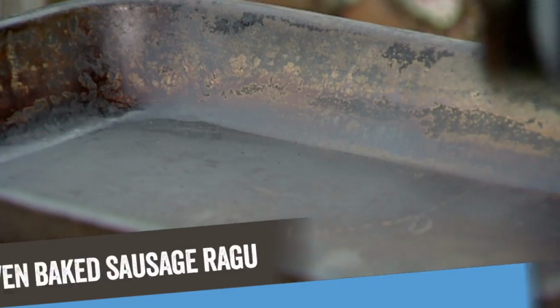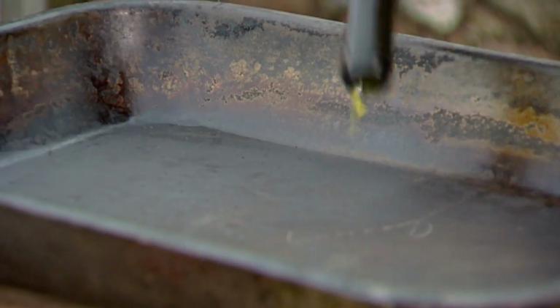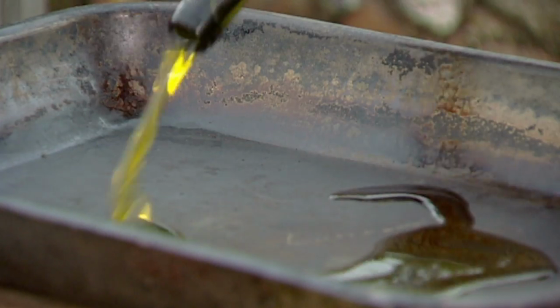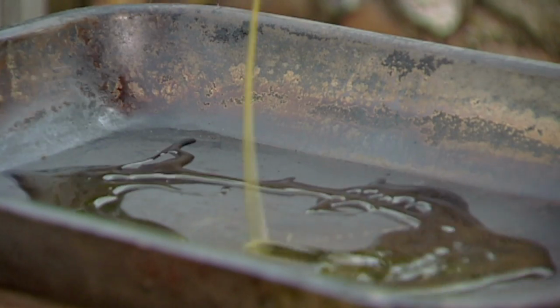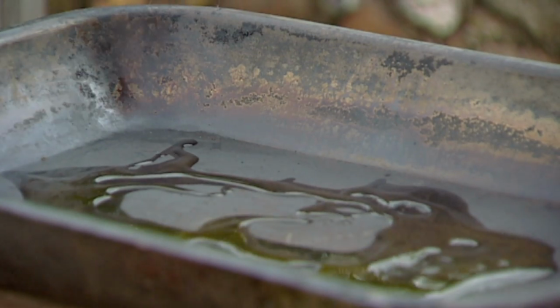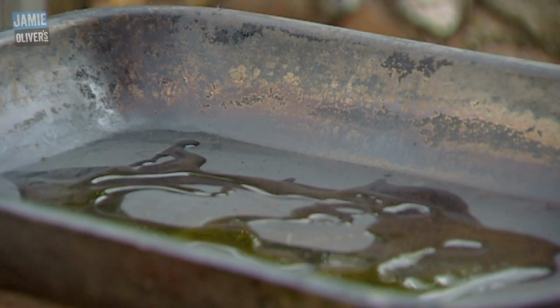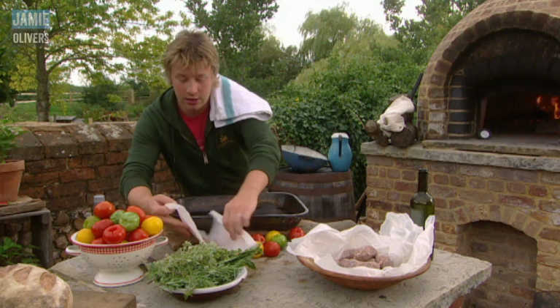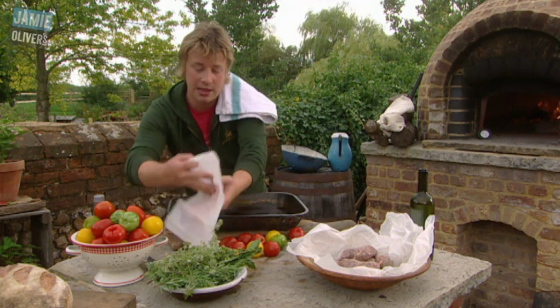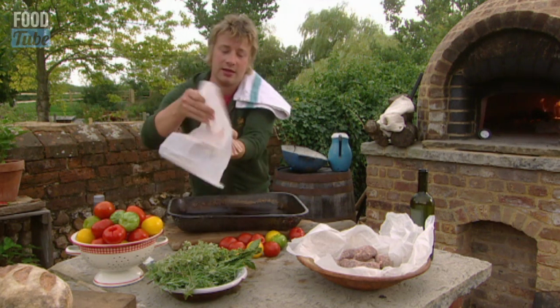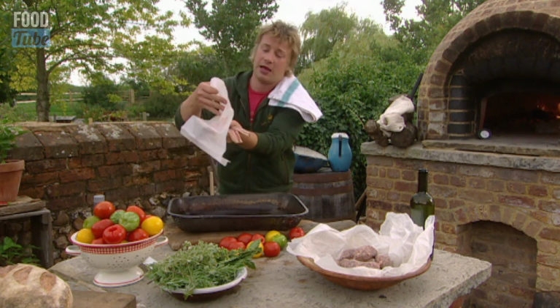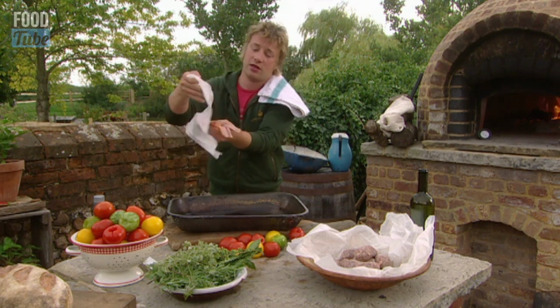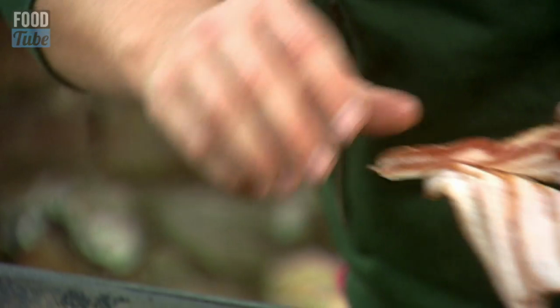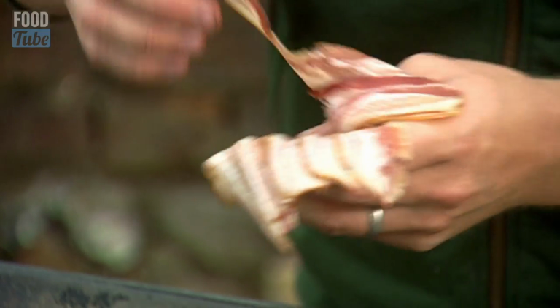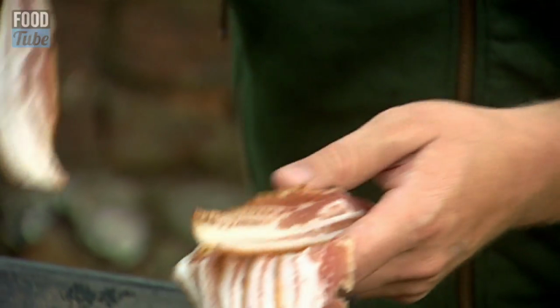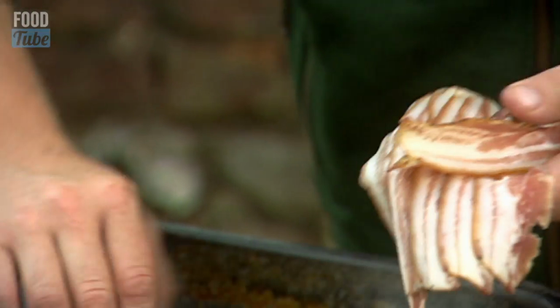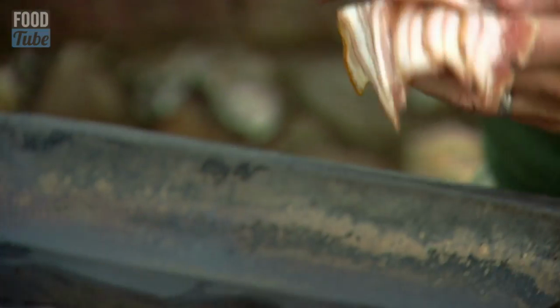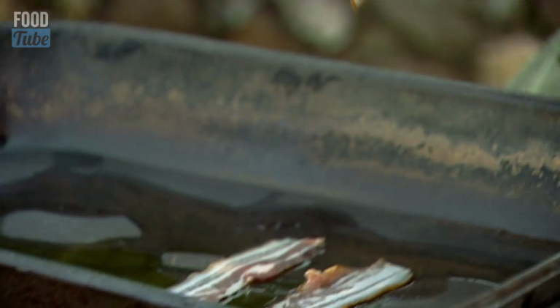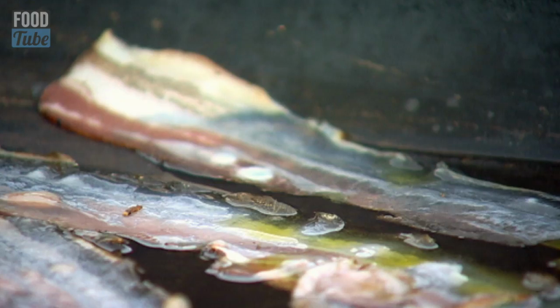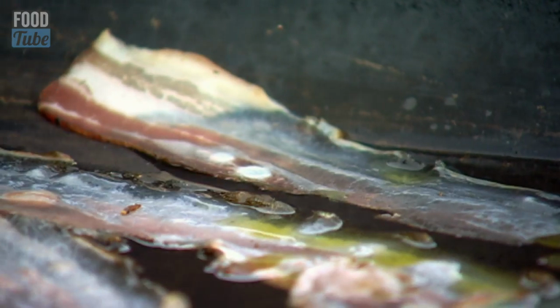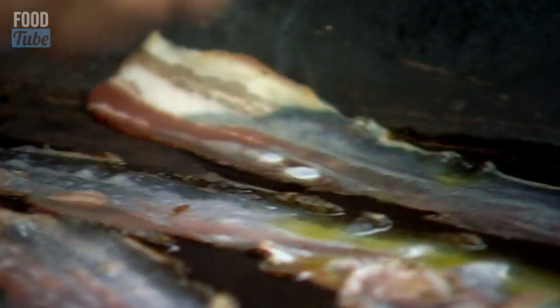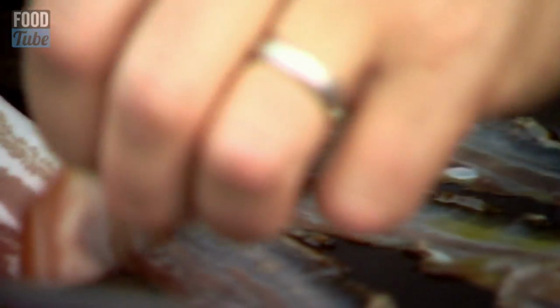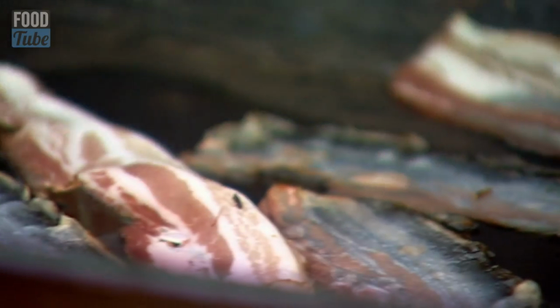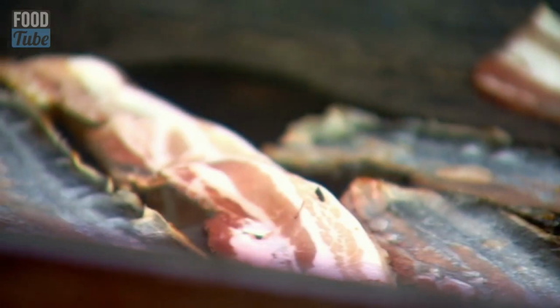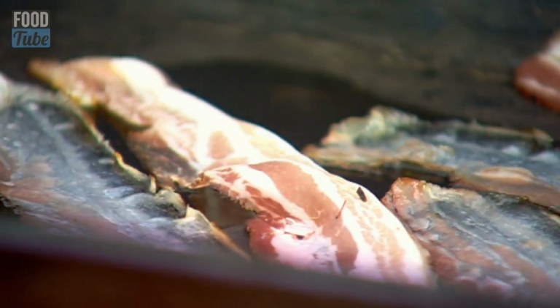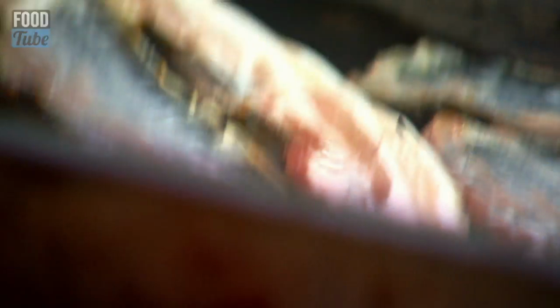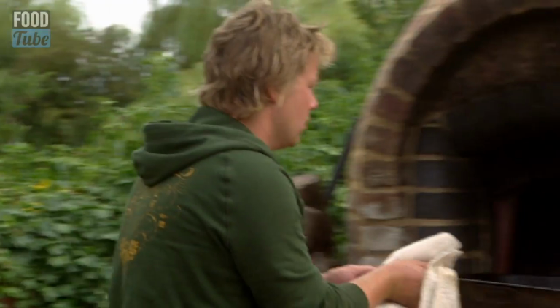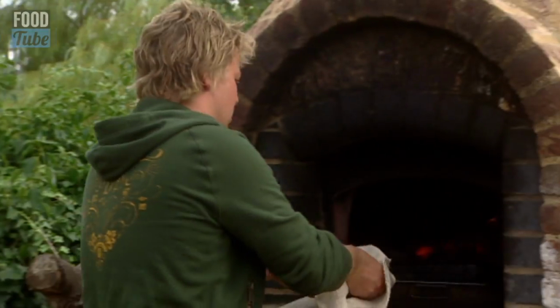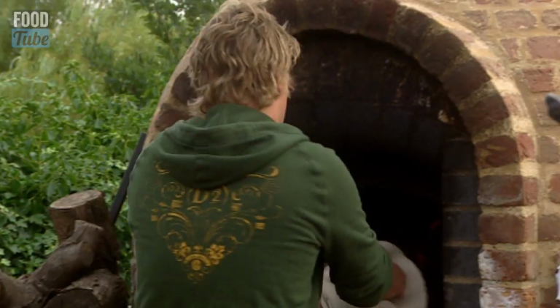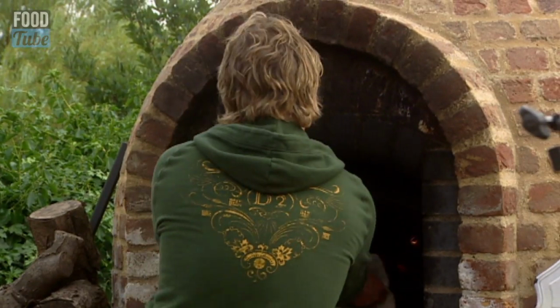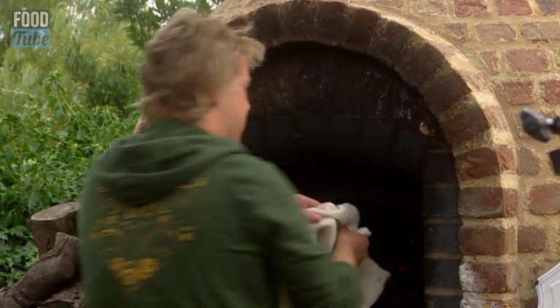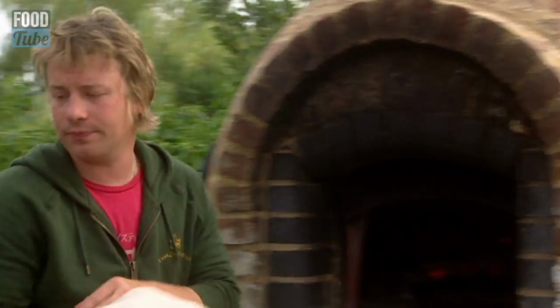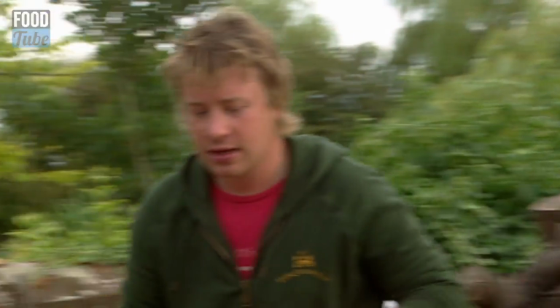I want a slush of extra virgin and I've got some lovely pancetta. Just lay this pancetta straight onto the tray and as soon as it's kind of reasonably crisp and golden we can pull it out.